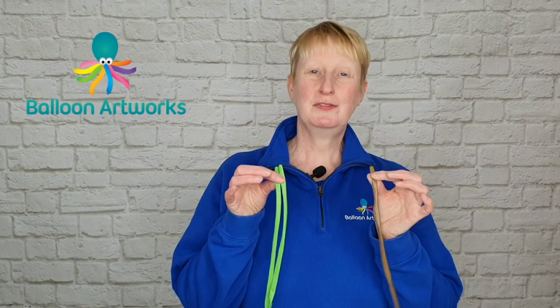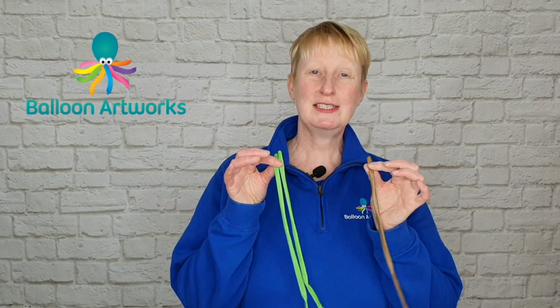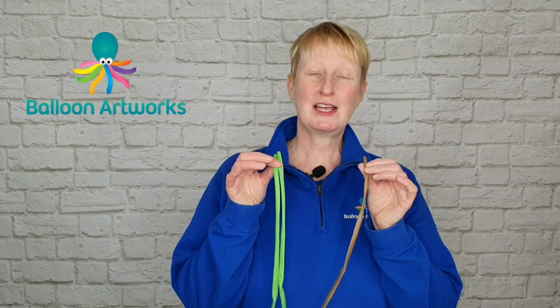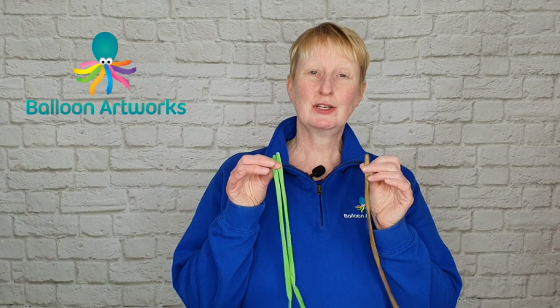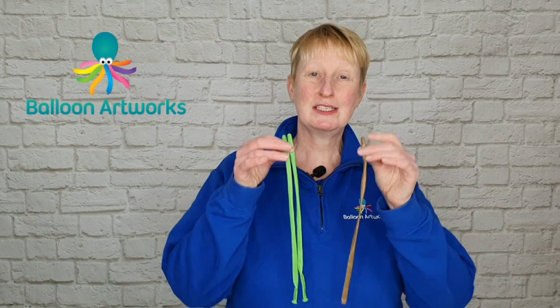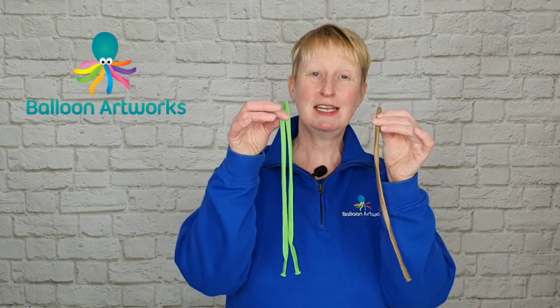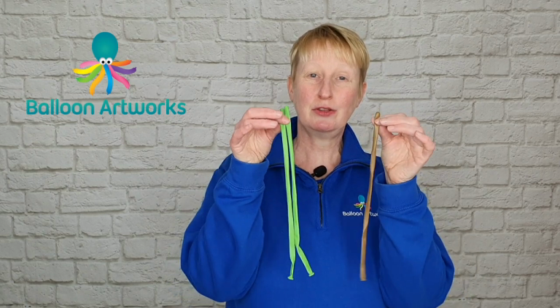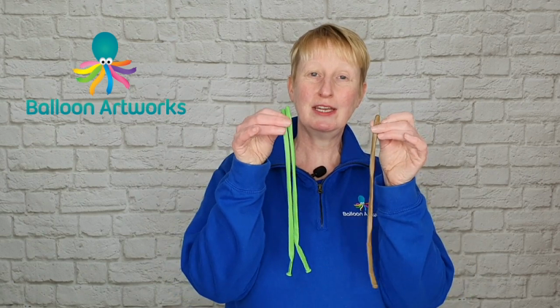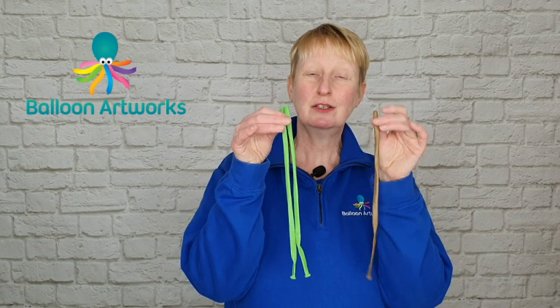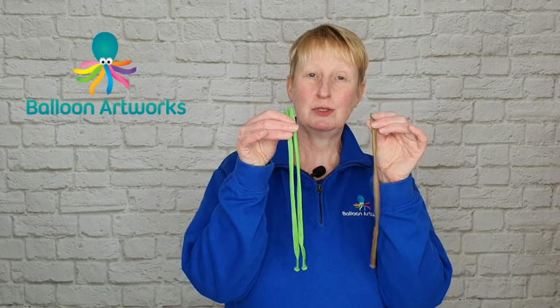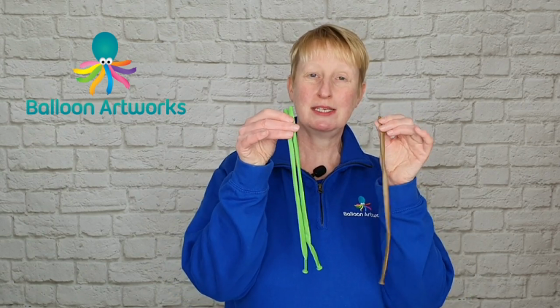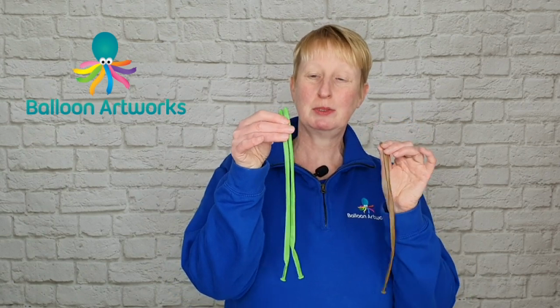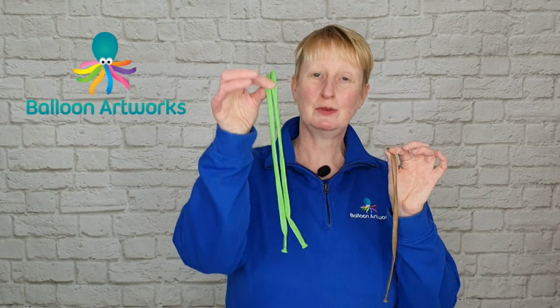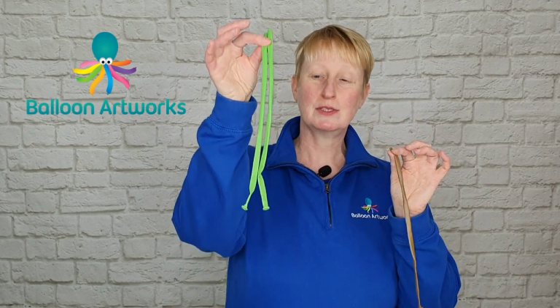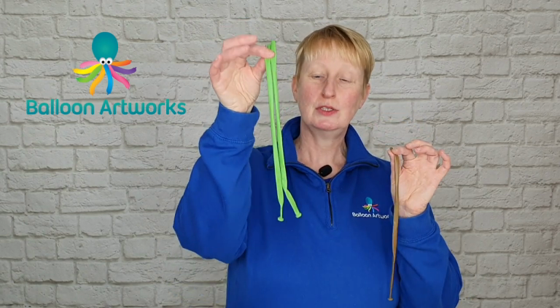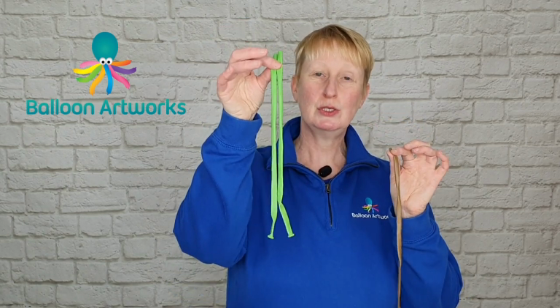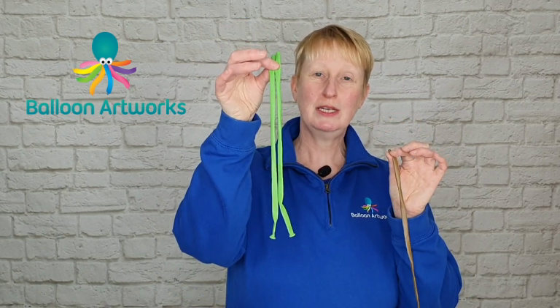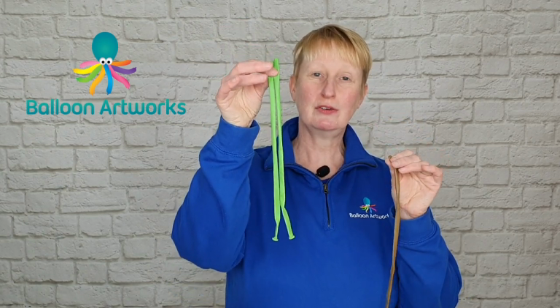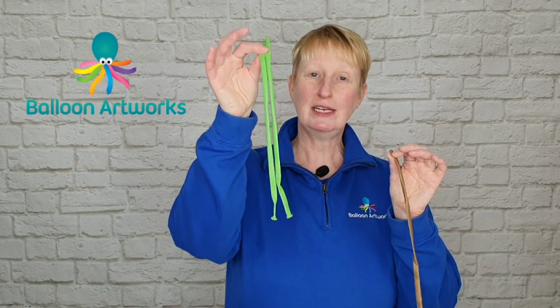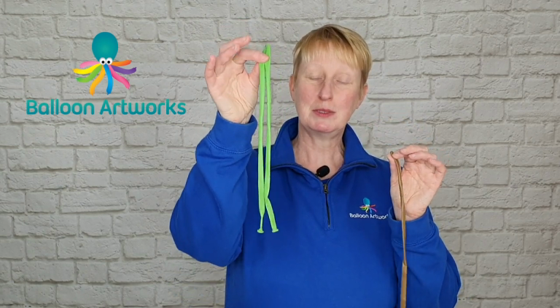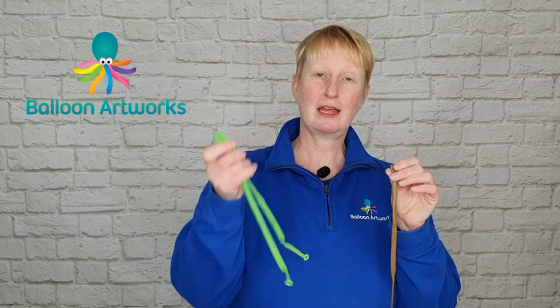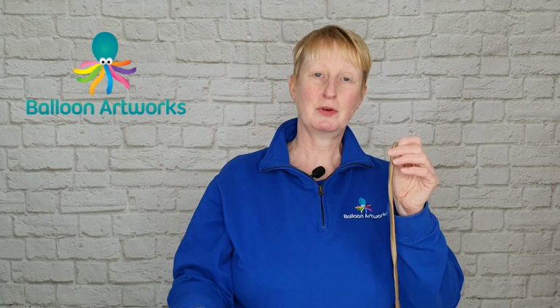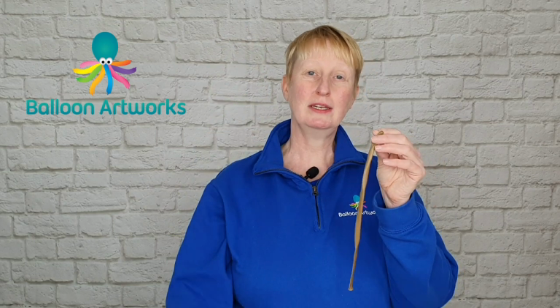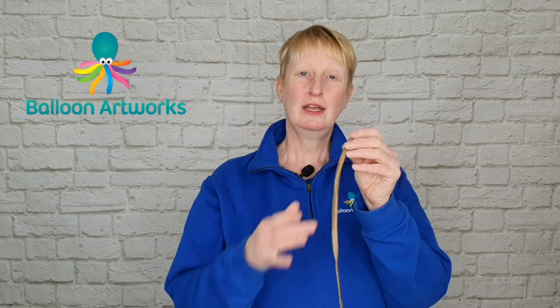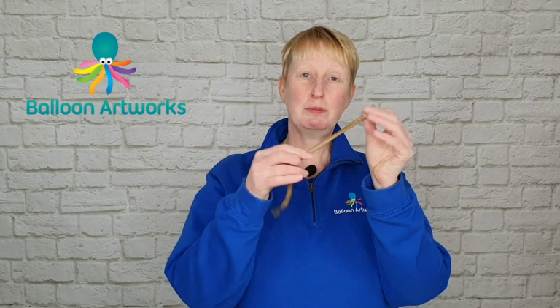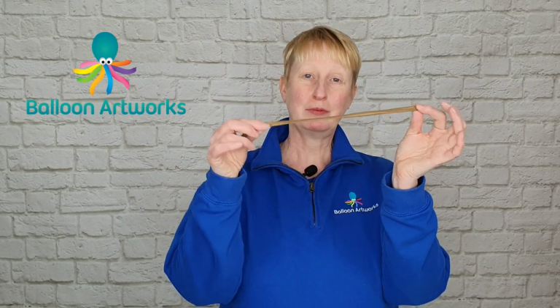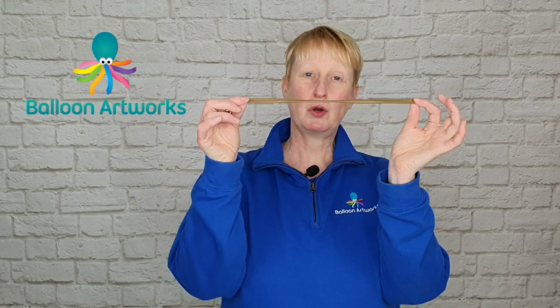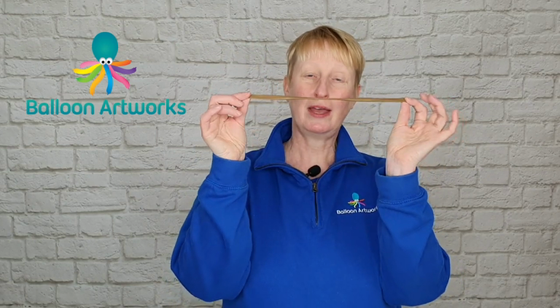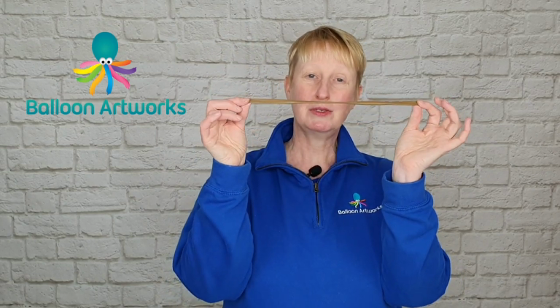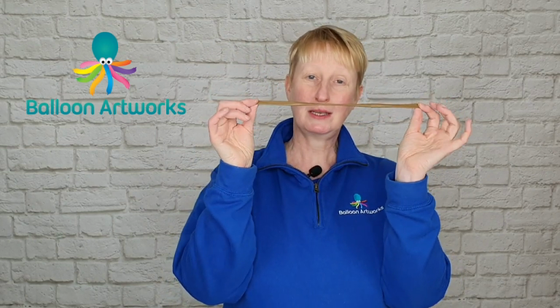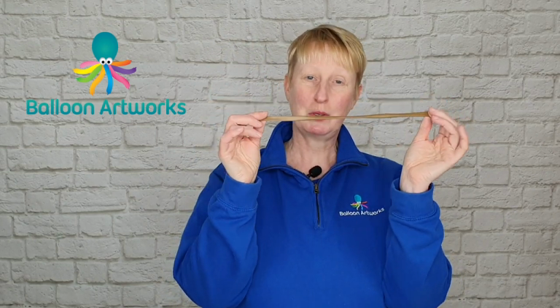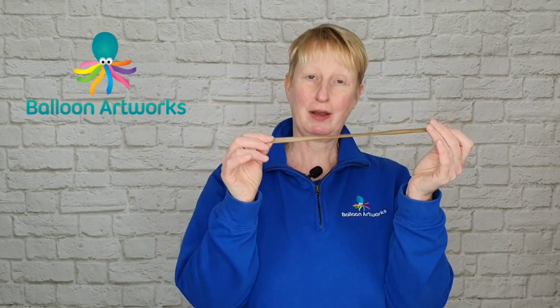For this design you're going to need three 260 balloons: two in green — I'm using lime green — and a brown one. I'm using a mocha brown.